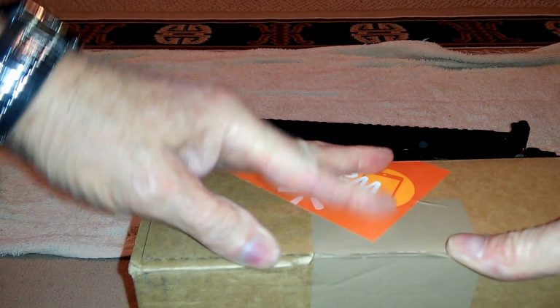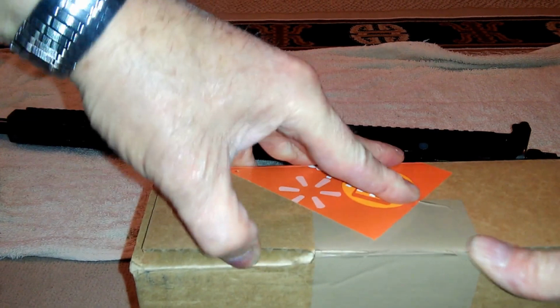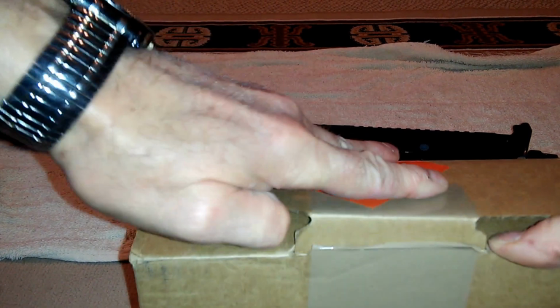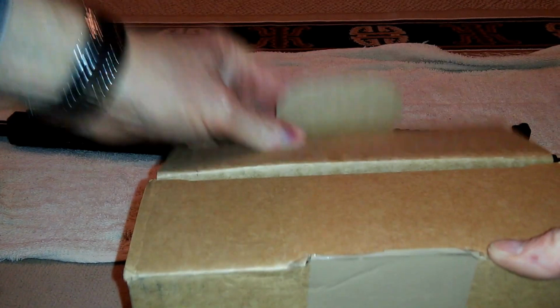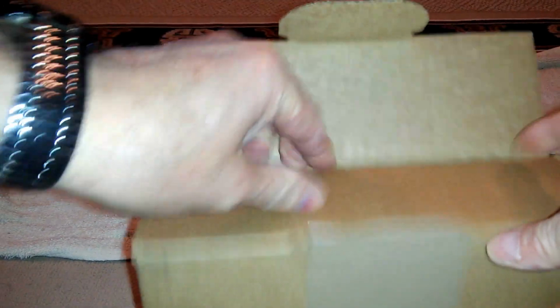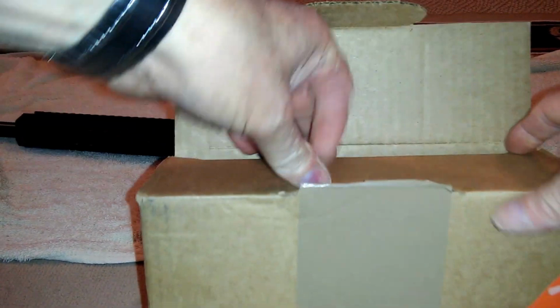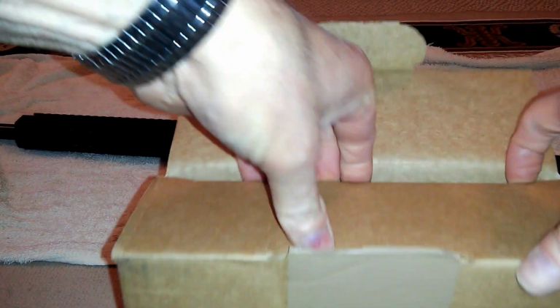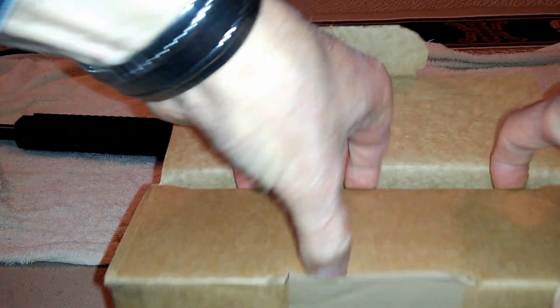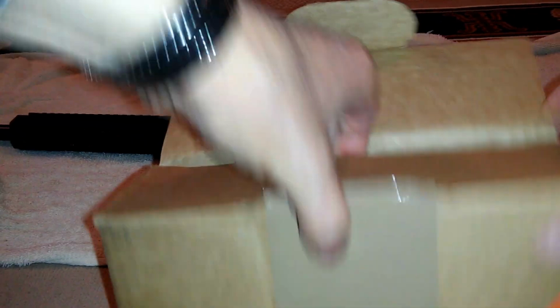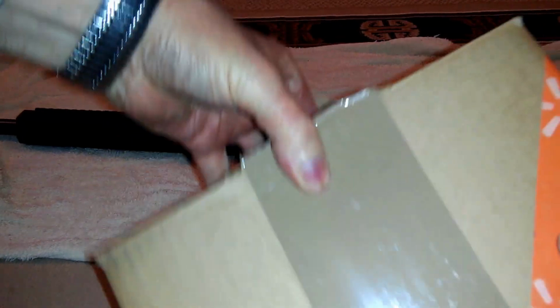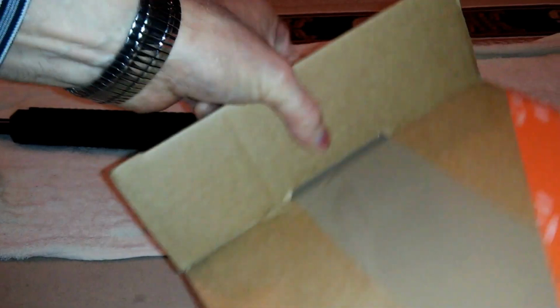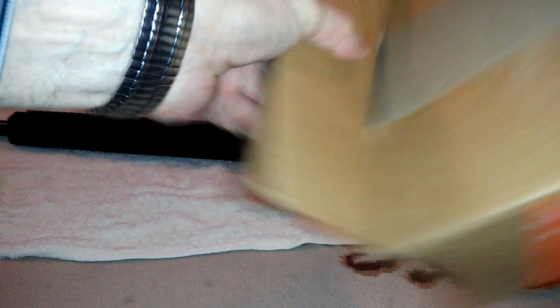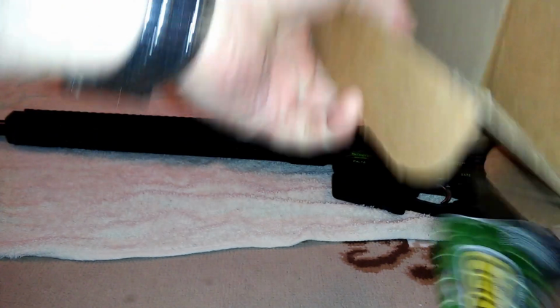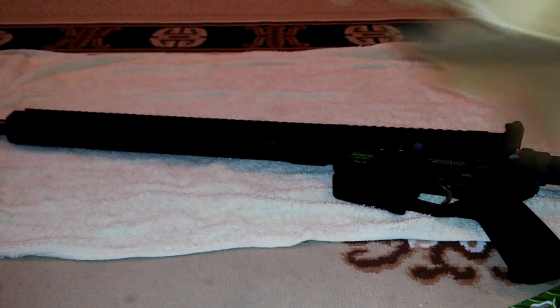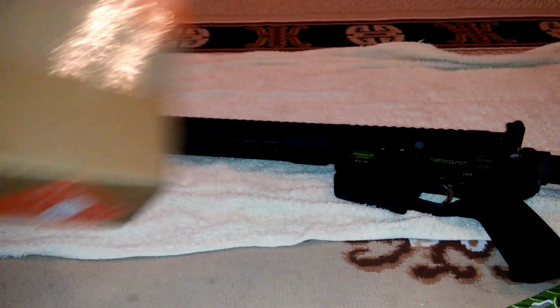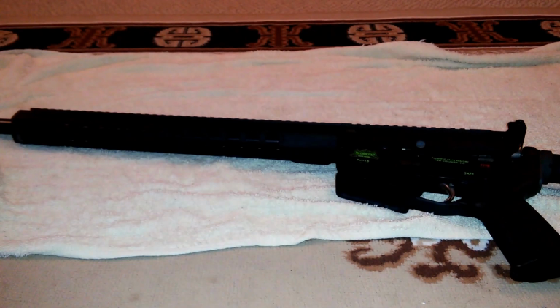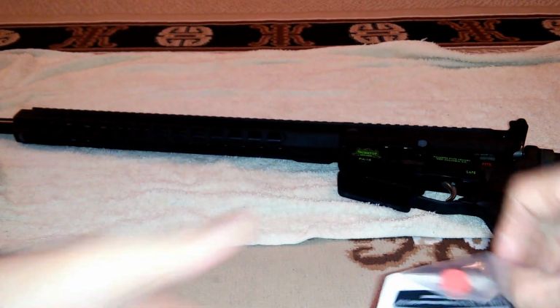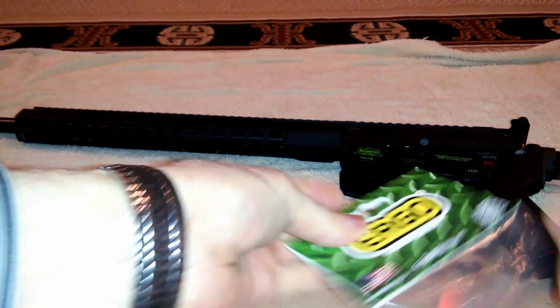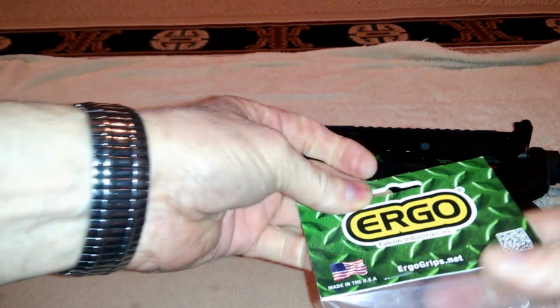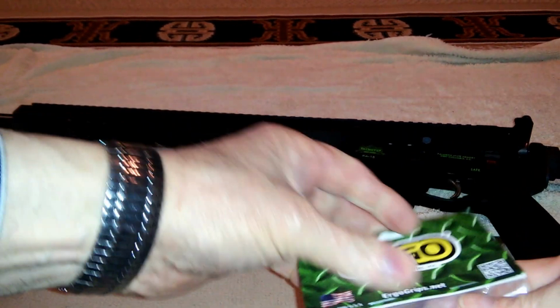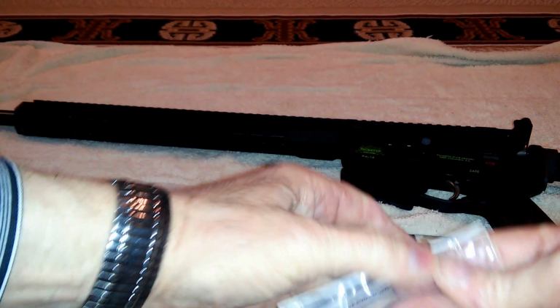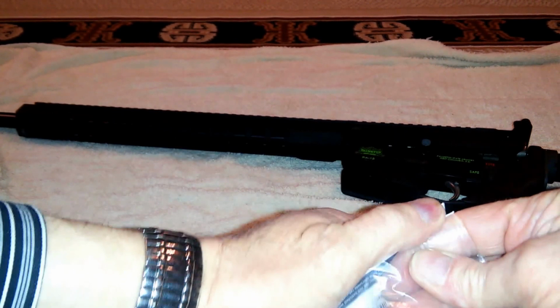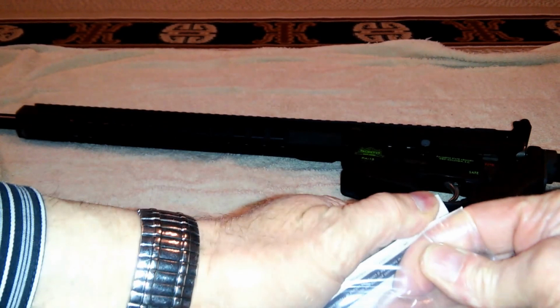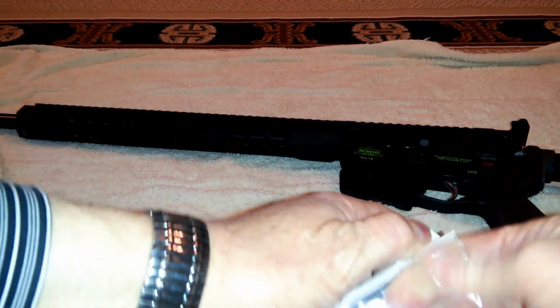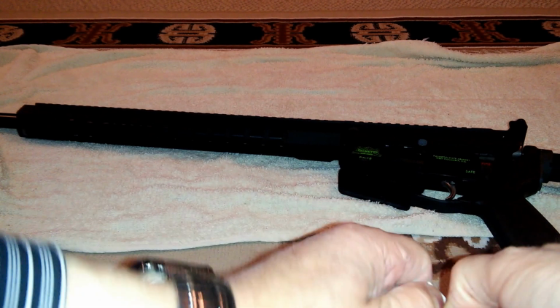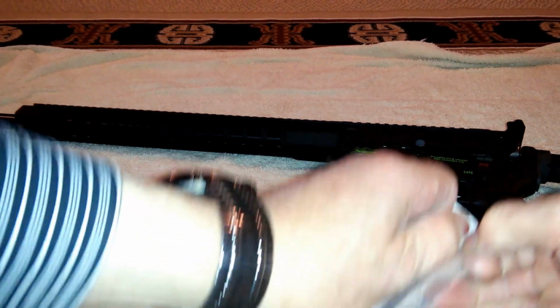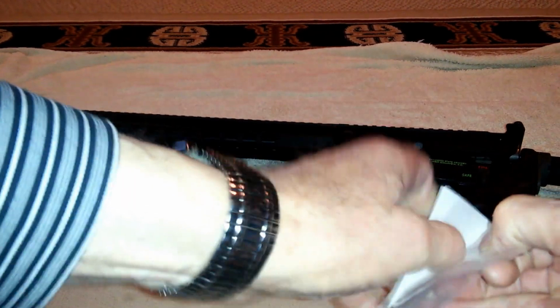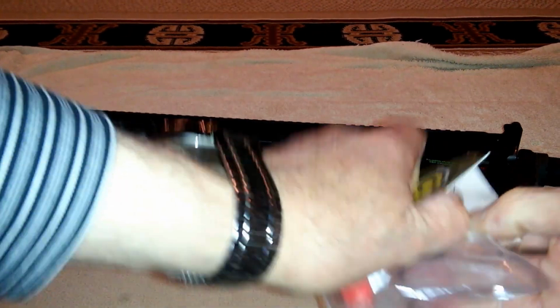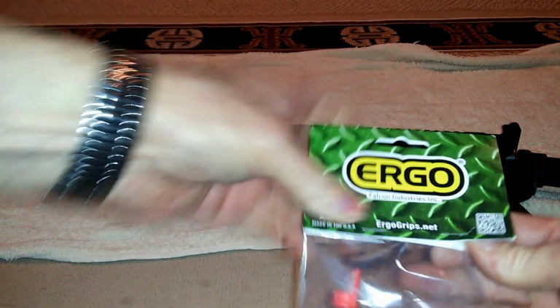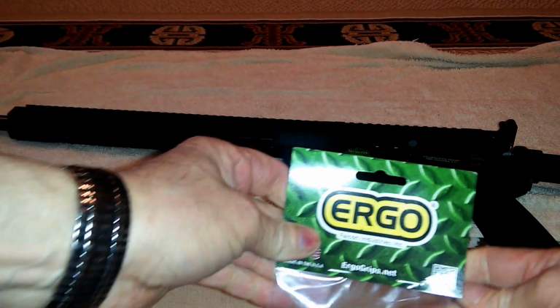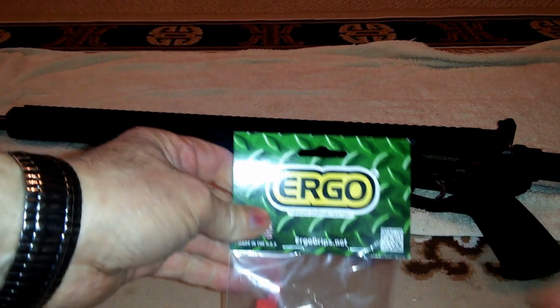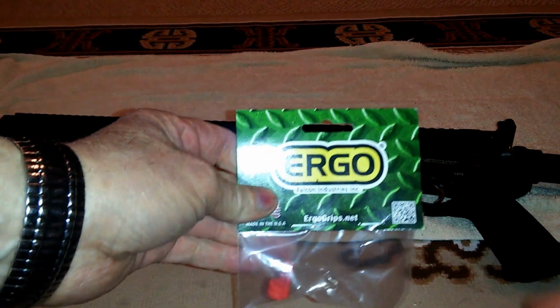They already opened the box. And this big box just for that little thing! All right, let's get this out and see what happens.